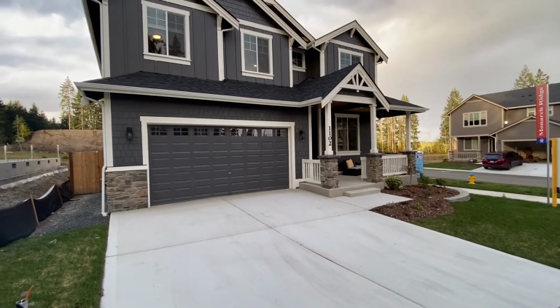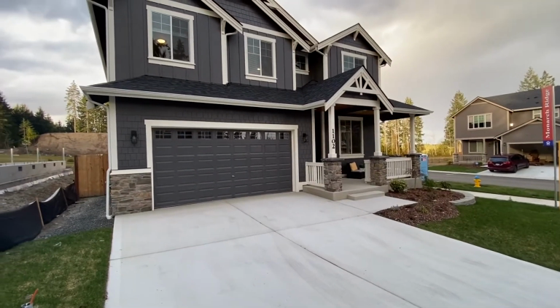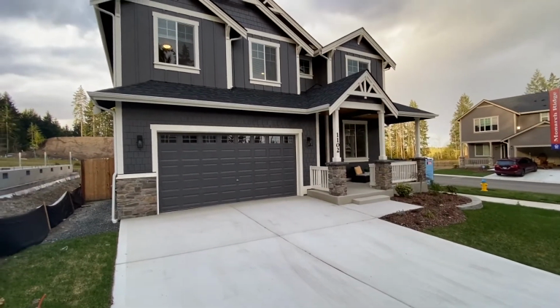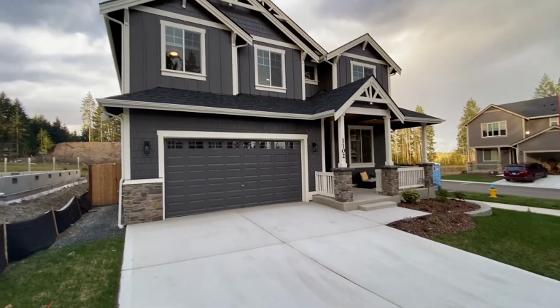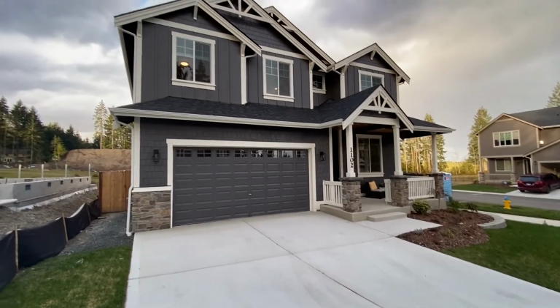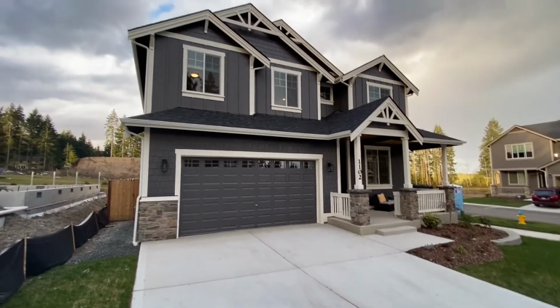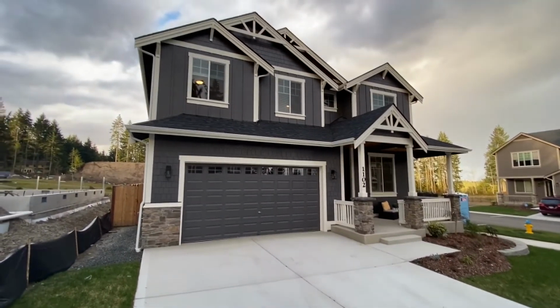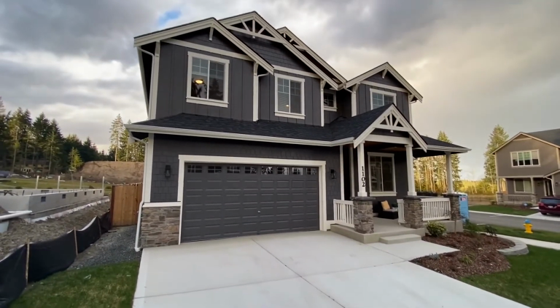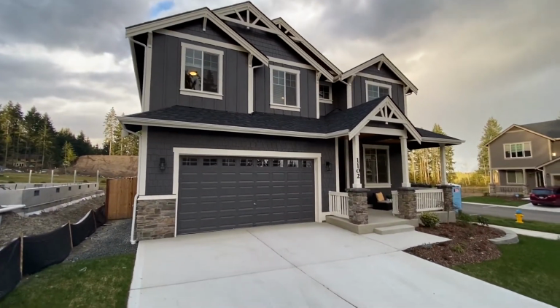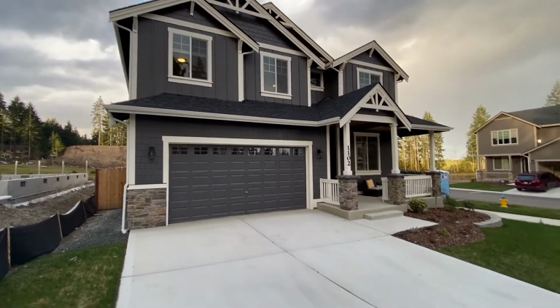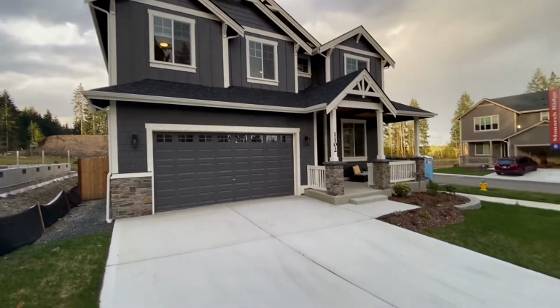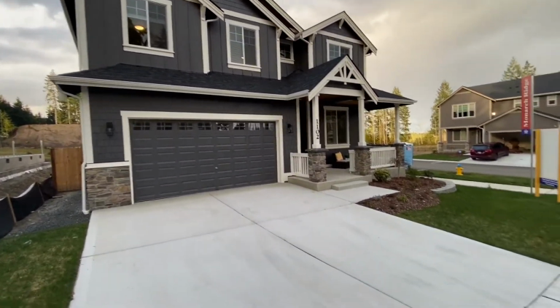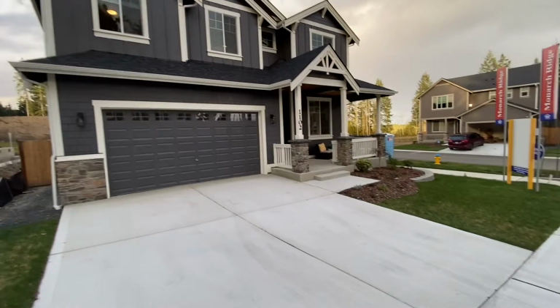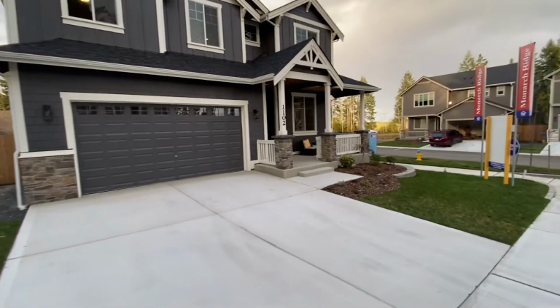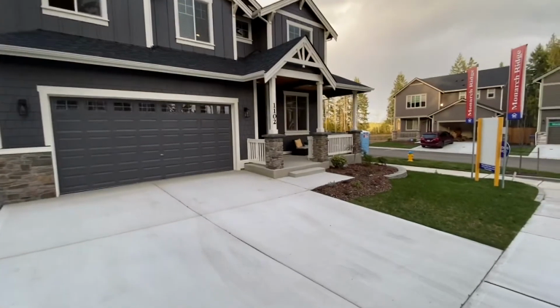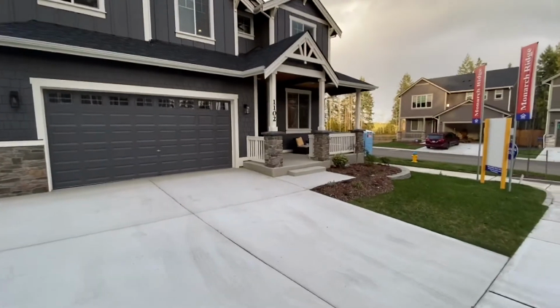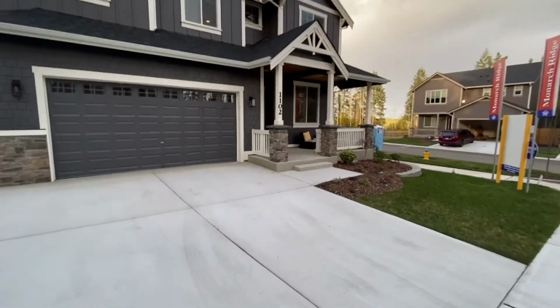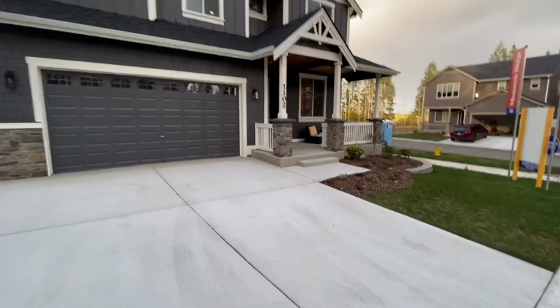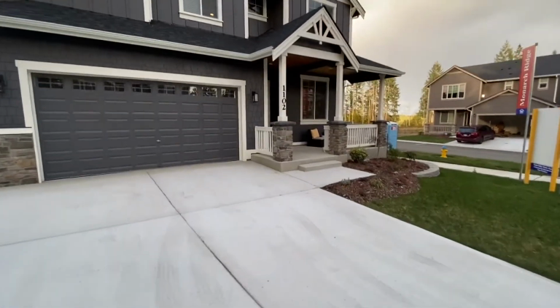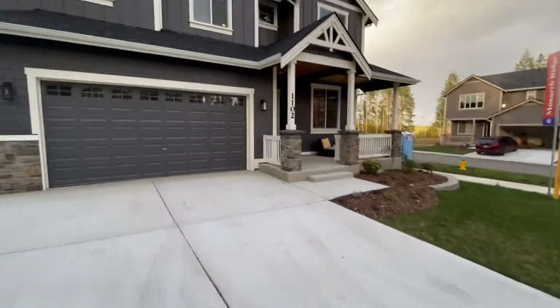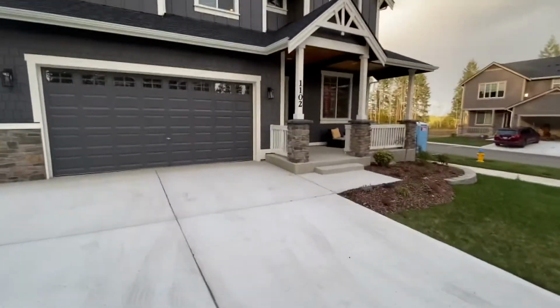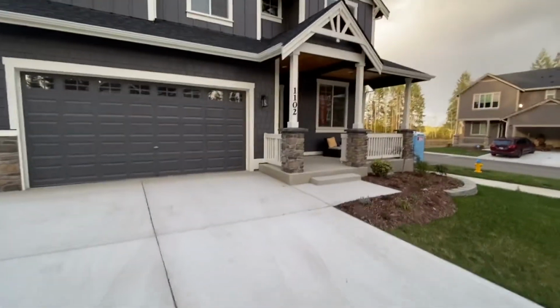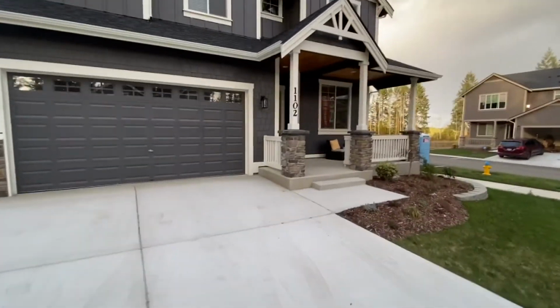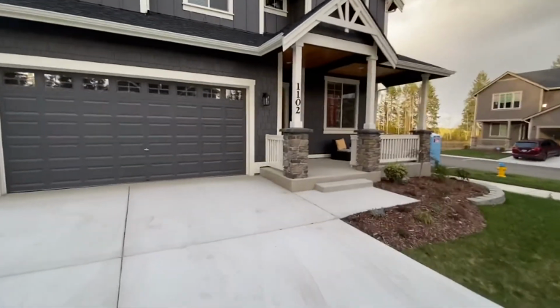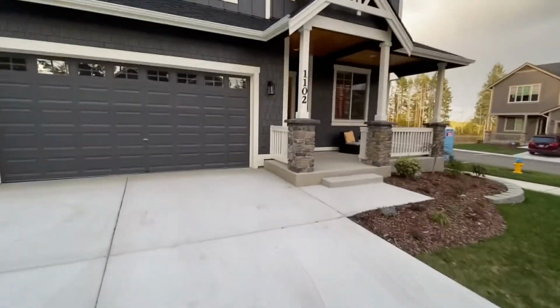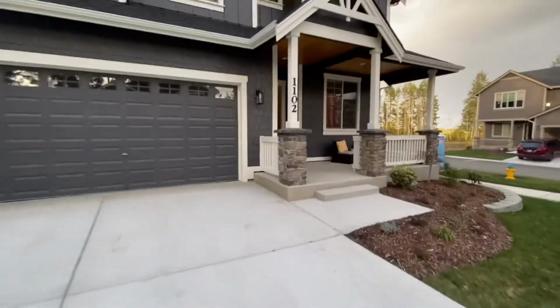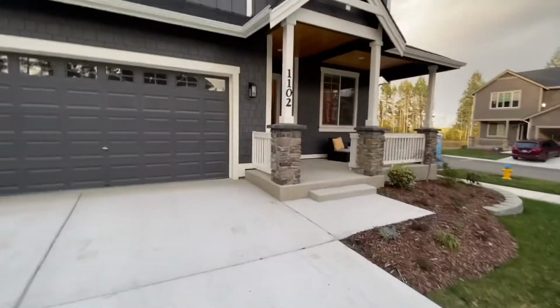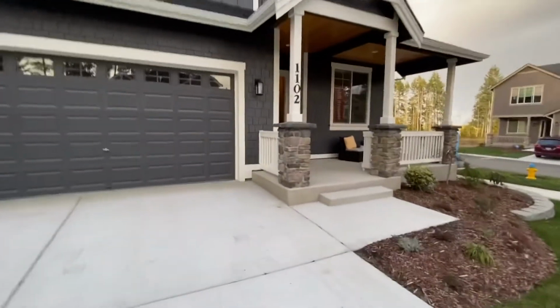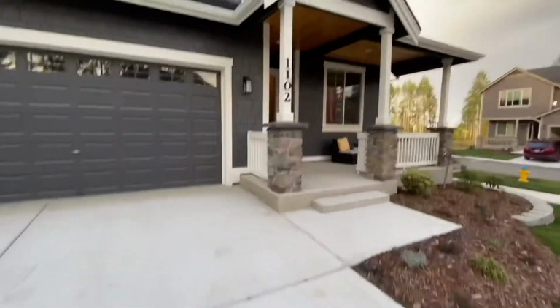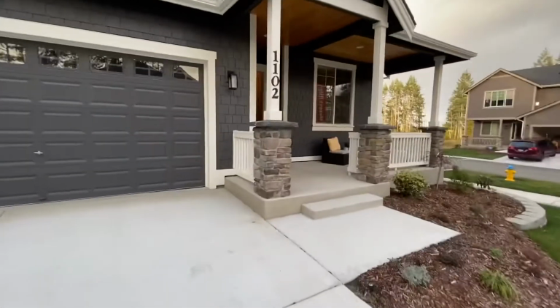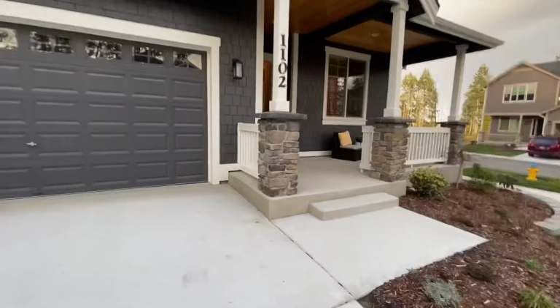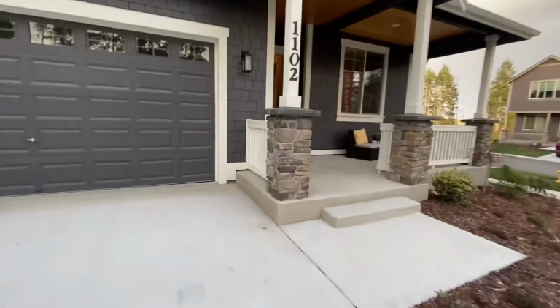Silverdale's newest community, Monarch Ridge, being built by Bainbridge Homes.